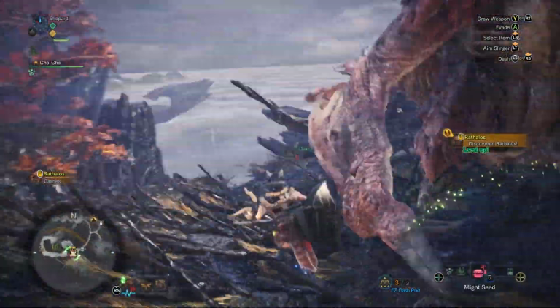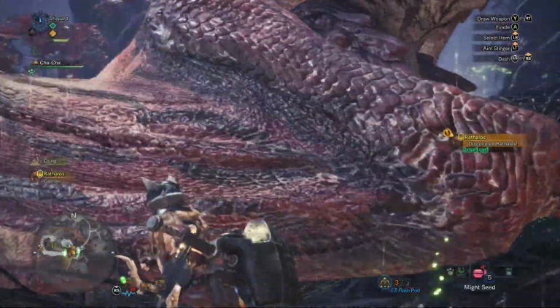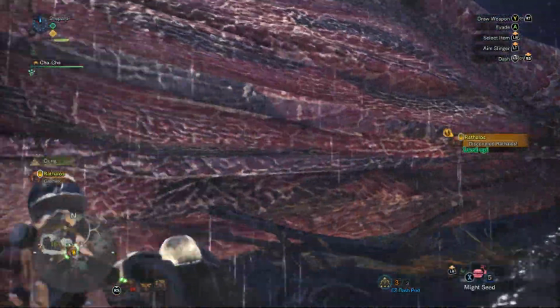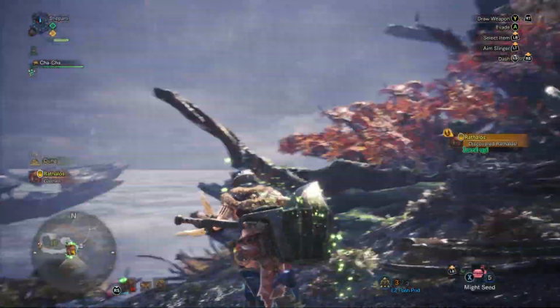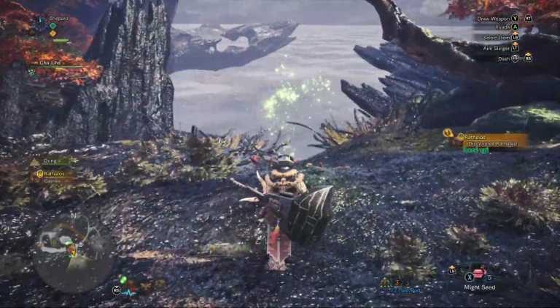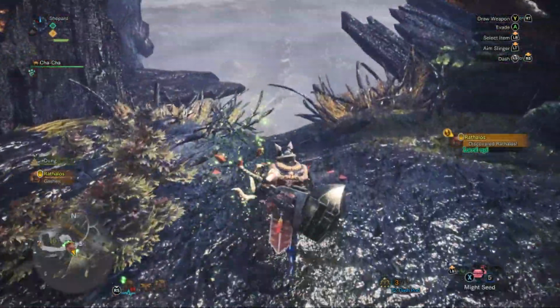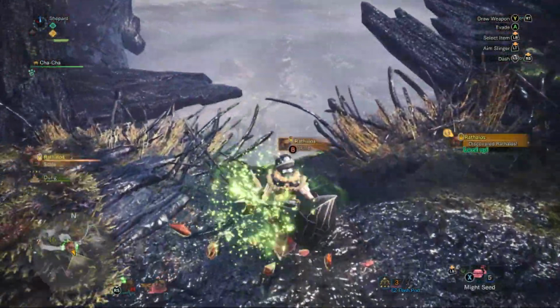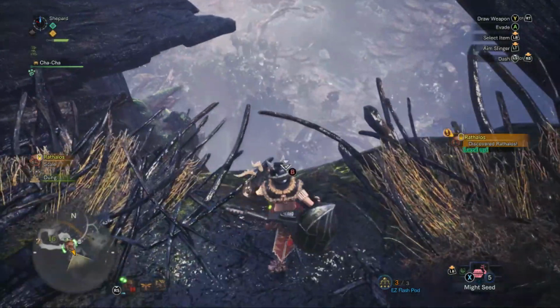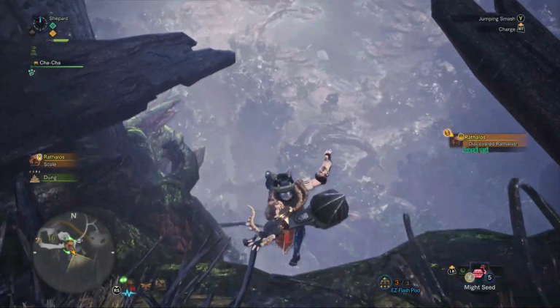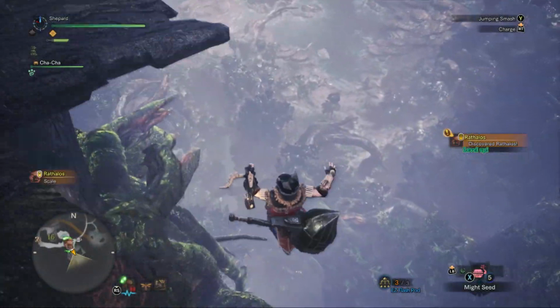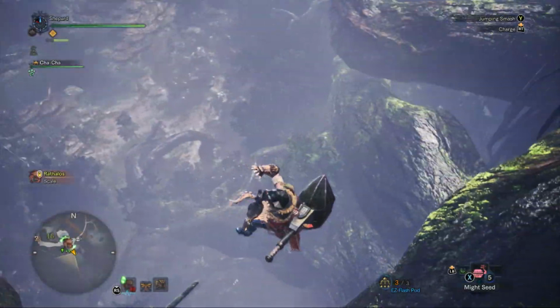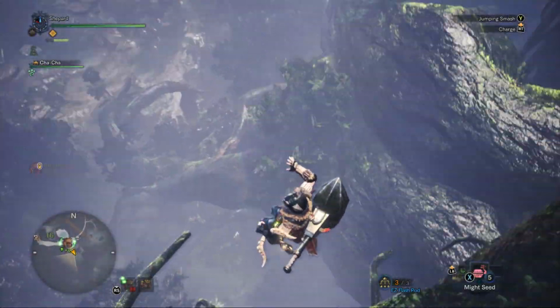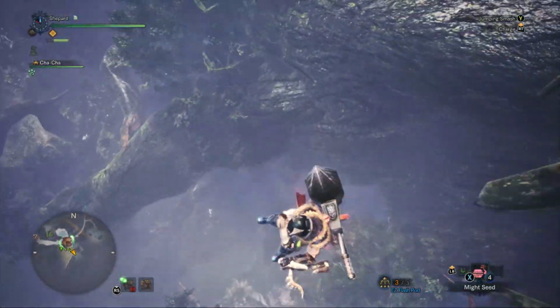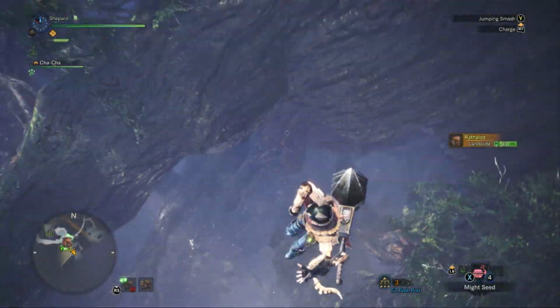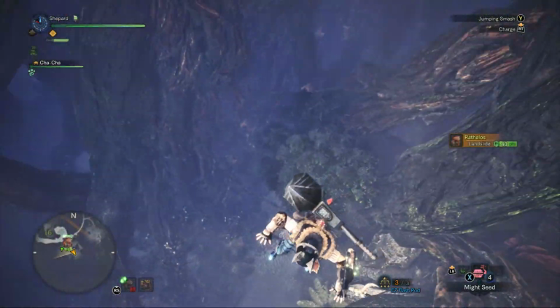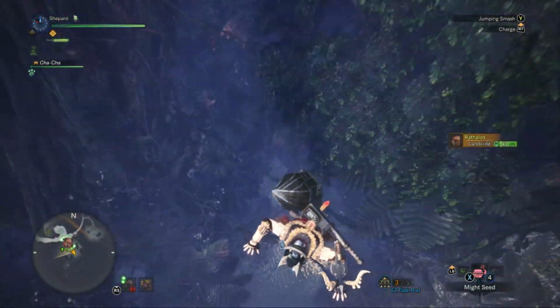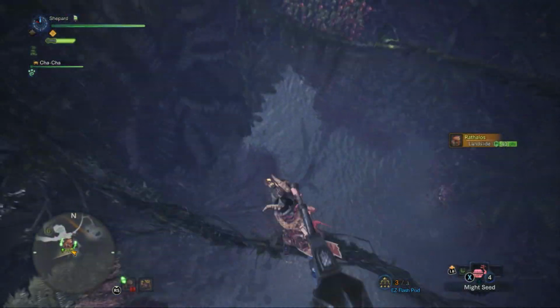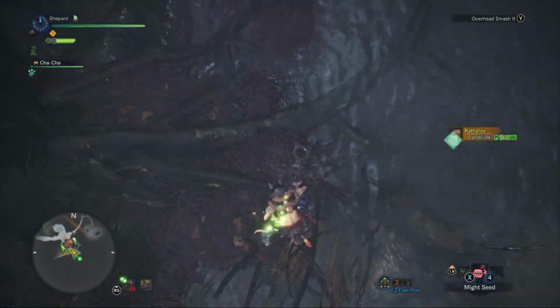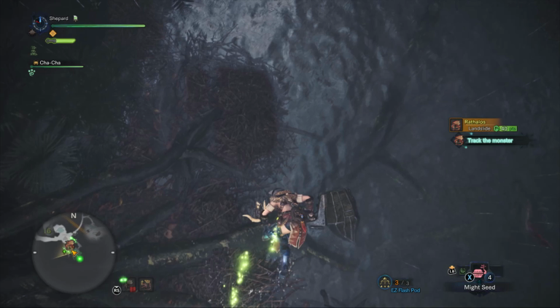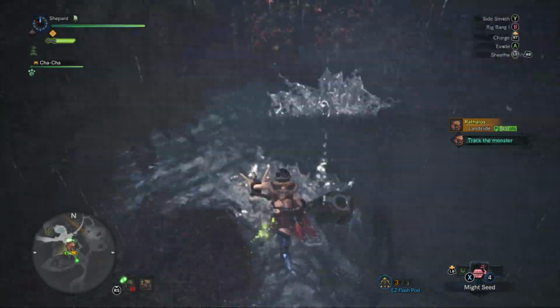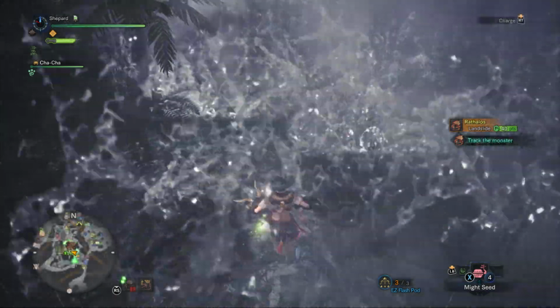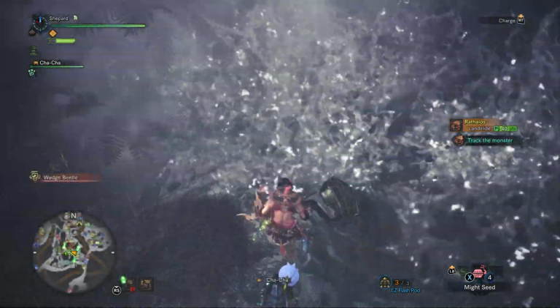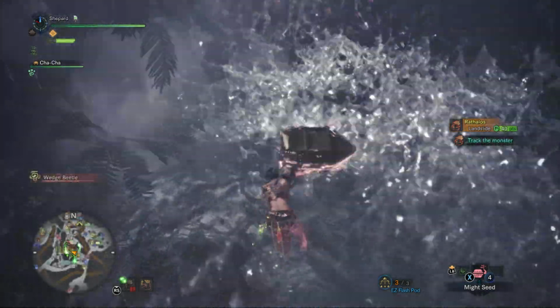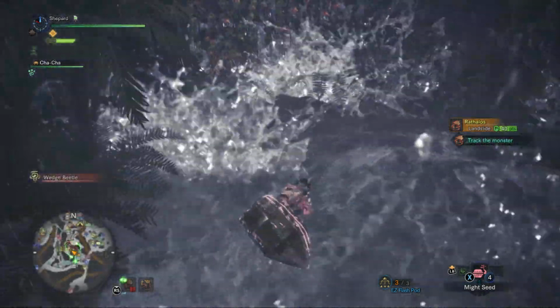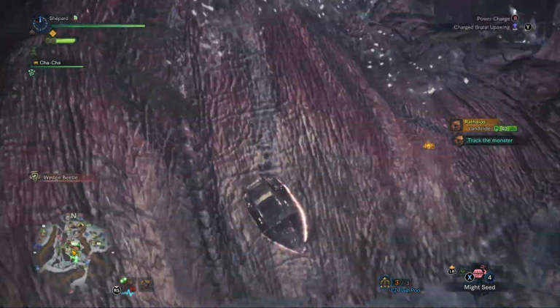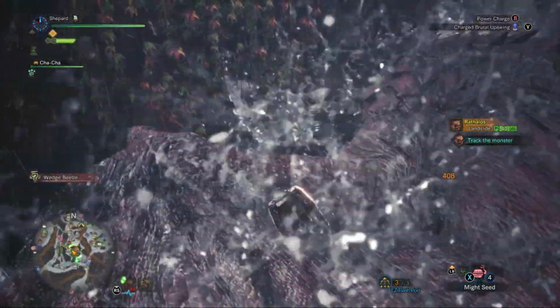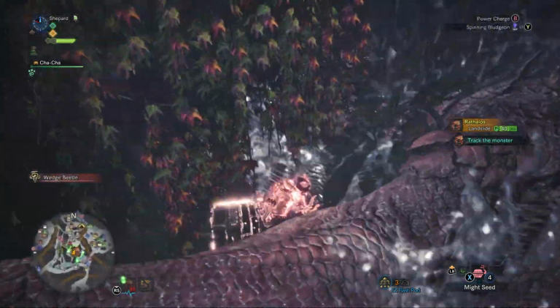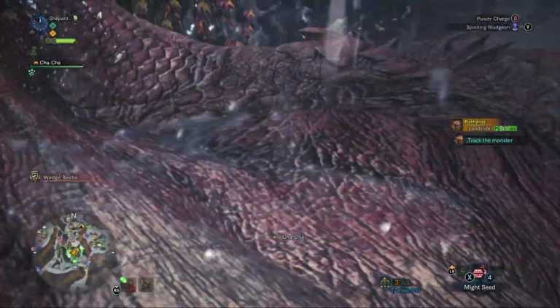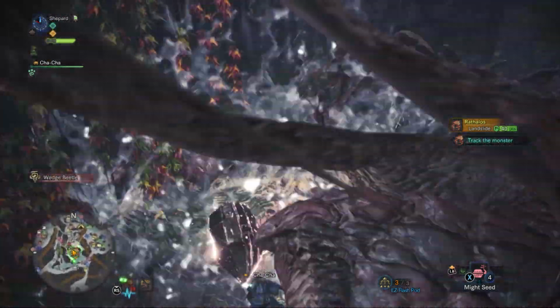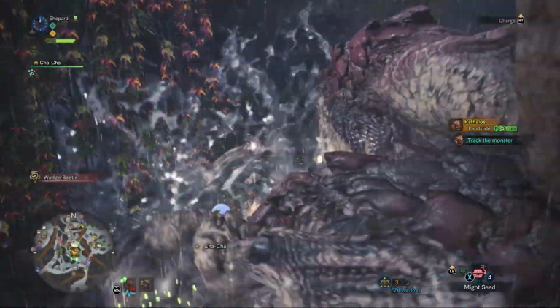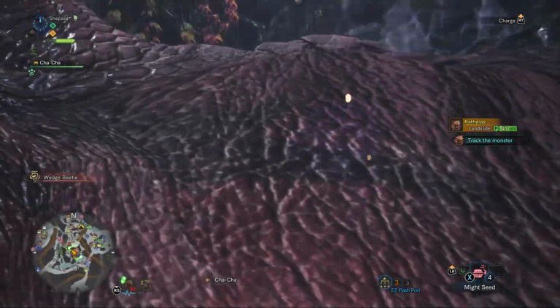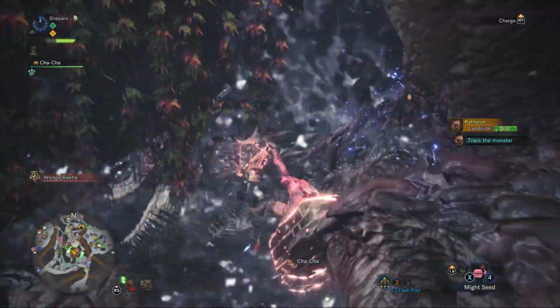Rathalos' primary weak spot is his head, but if you're using a weapon like the Charge Blade or Gunlance, it may be easier to line up attacks by attacking his wings. He'll be down on the ground for quite a long time, so you should be able to get multiple combos off.